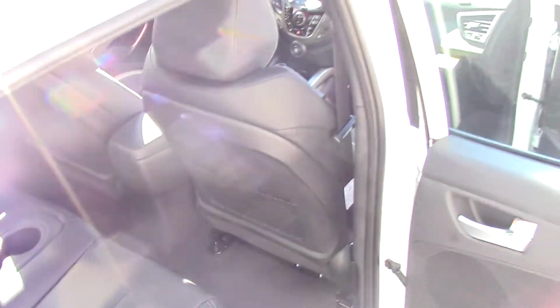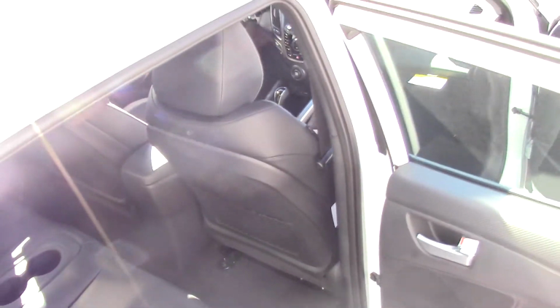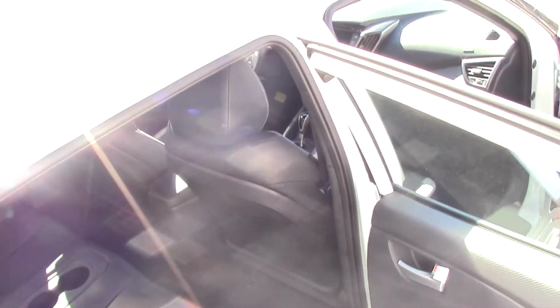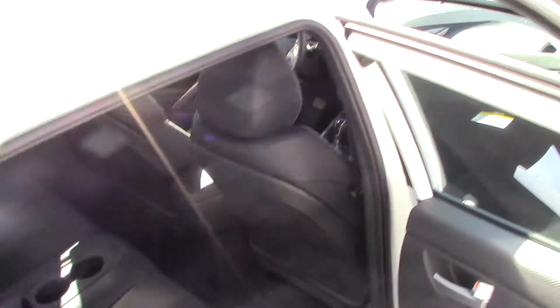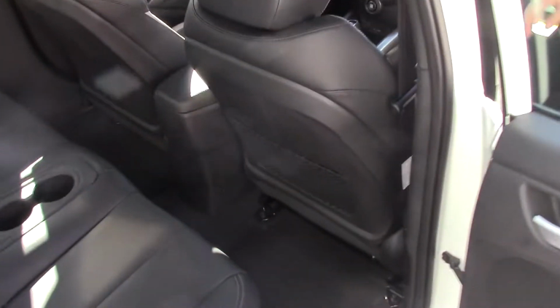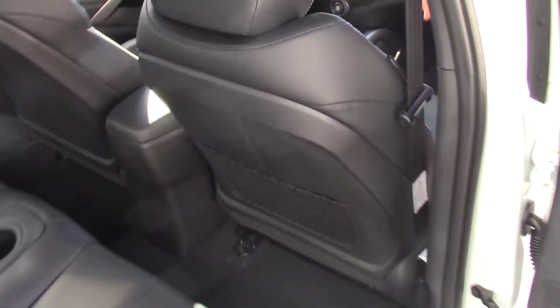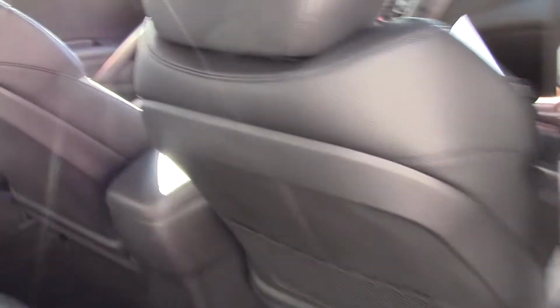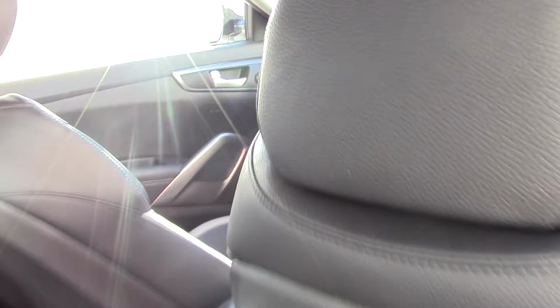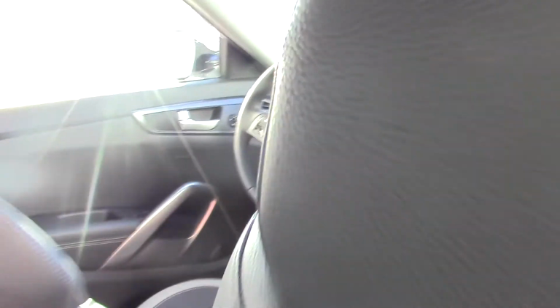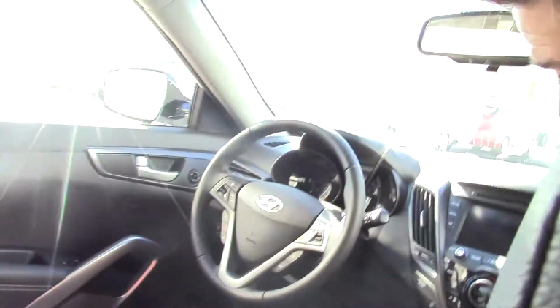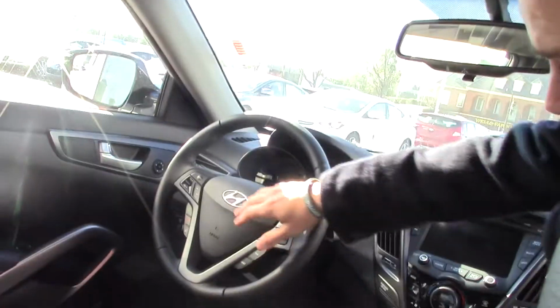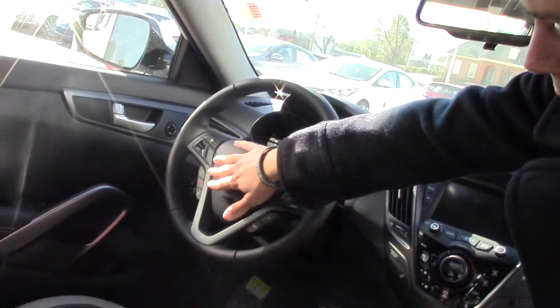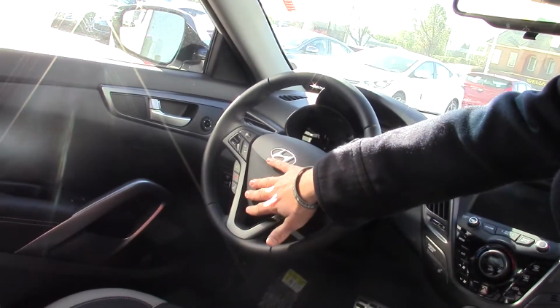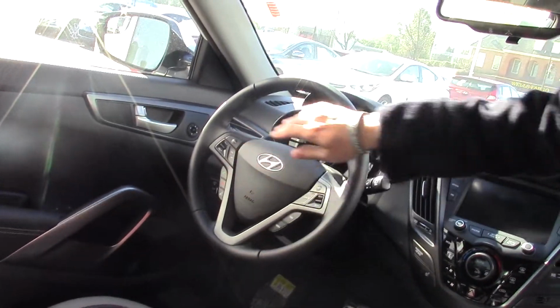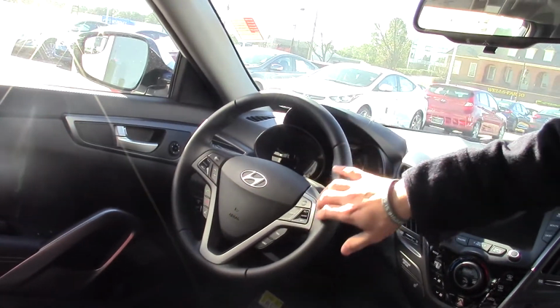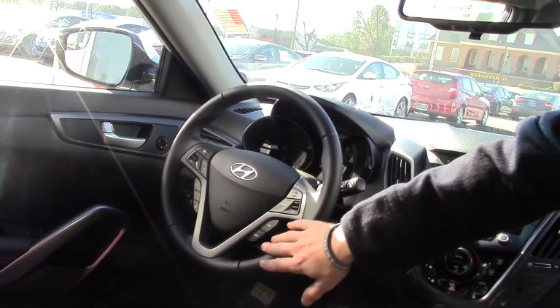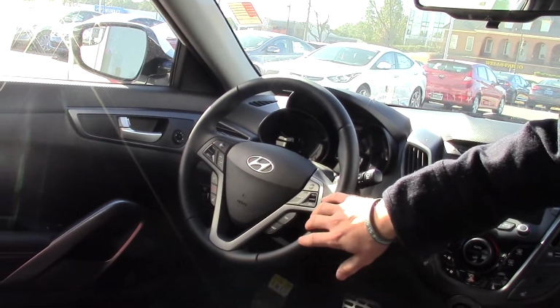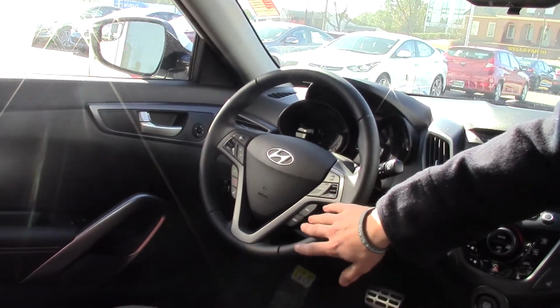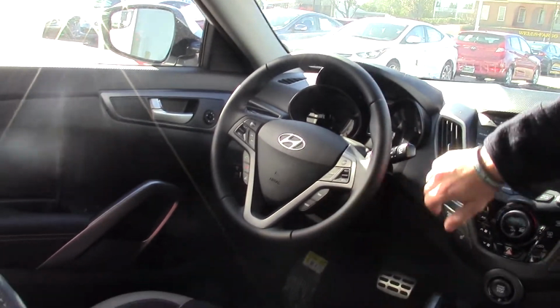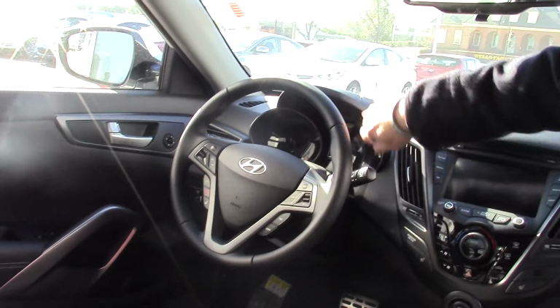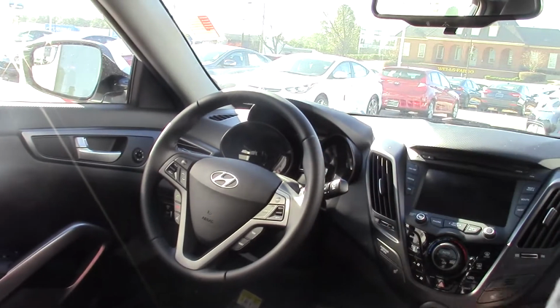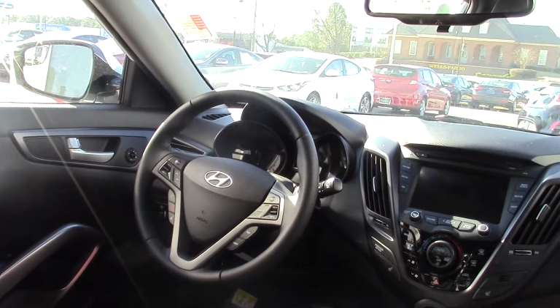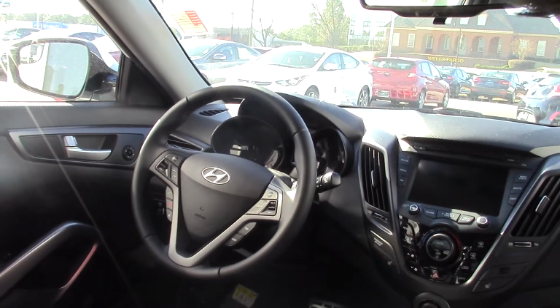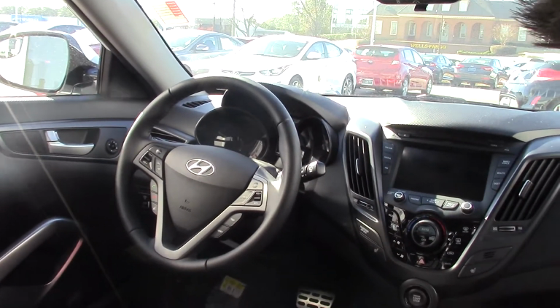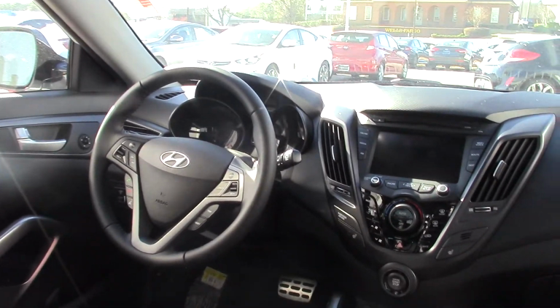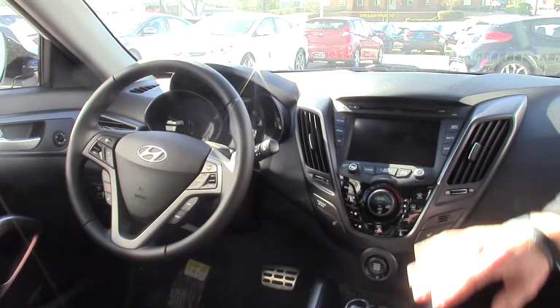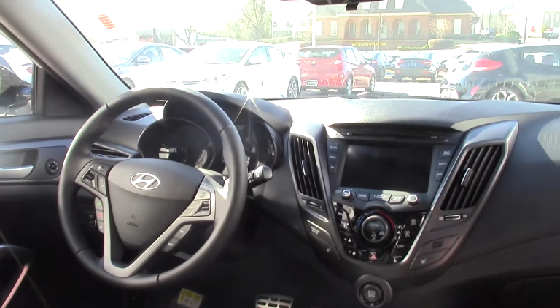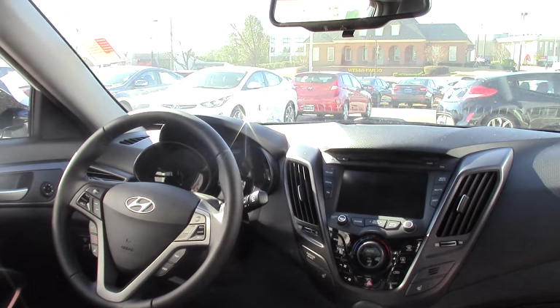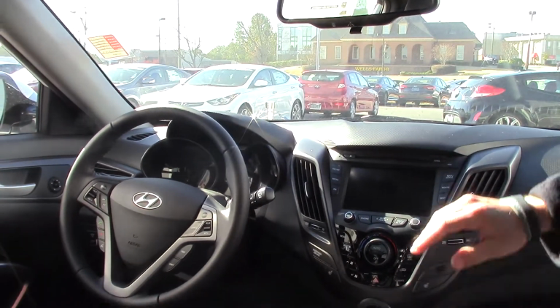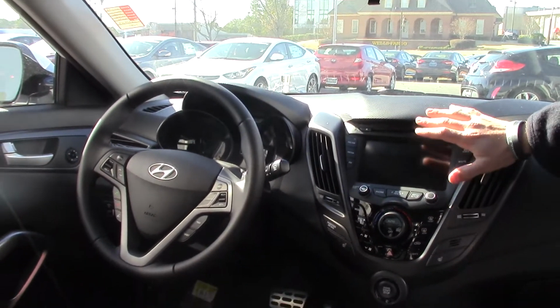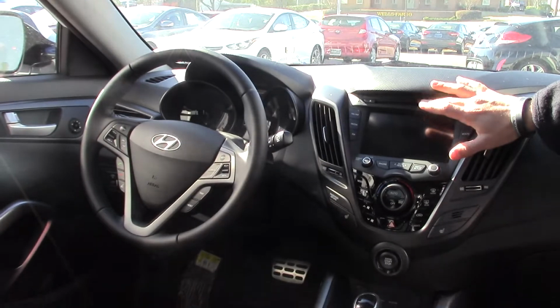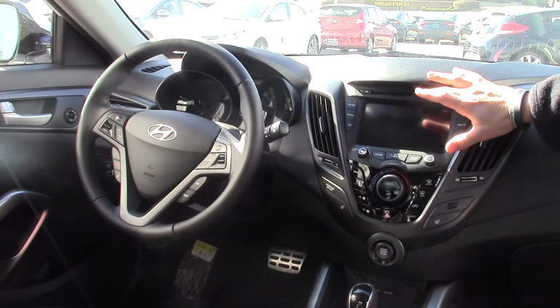Up here in the front for your comfort and convenience, you'll see on the steering wheel that you have your volume controls, Bluetooth controls, cruise control, and a trip odometer button to go through your computer settings there in the middle. Tons of comfort and convenience on that leather-wrapped steering wheel.